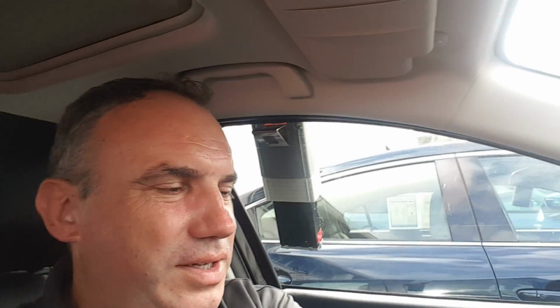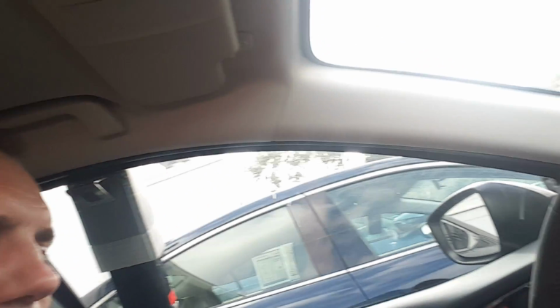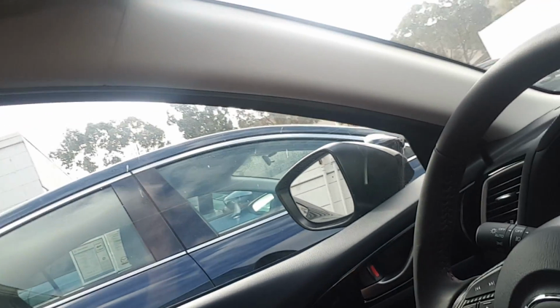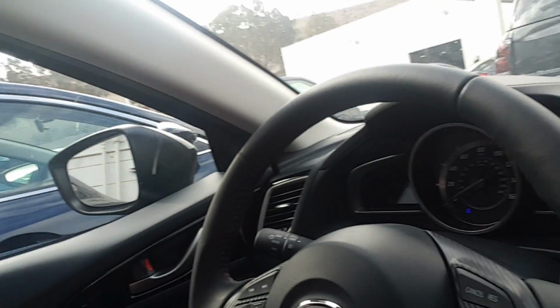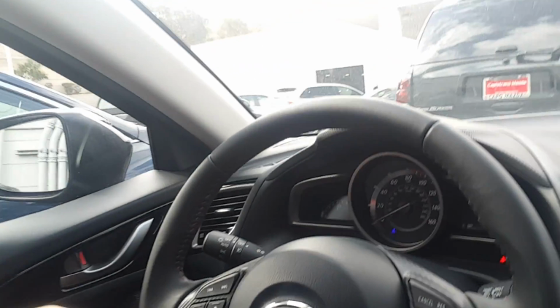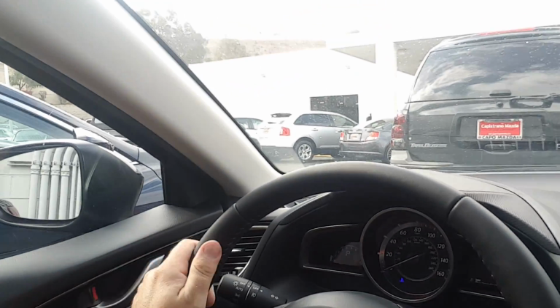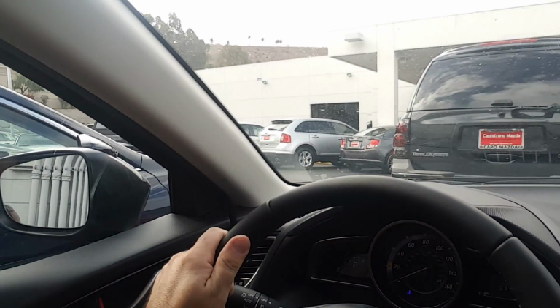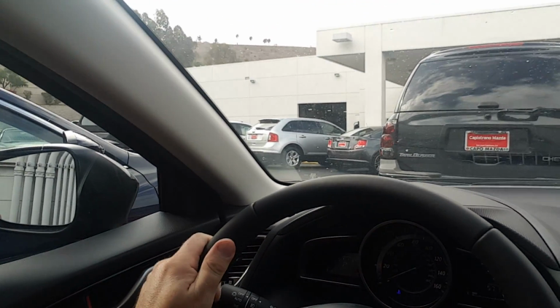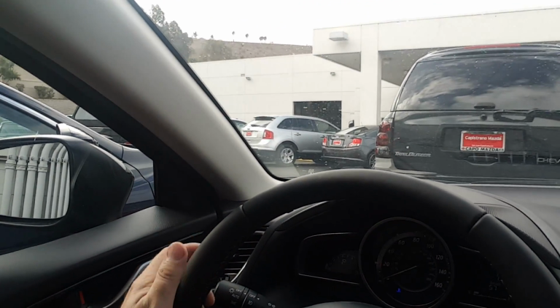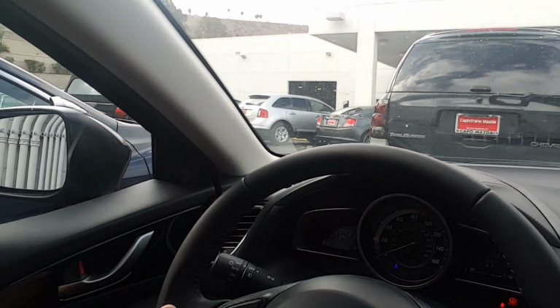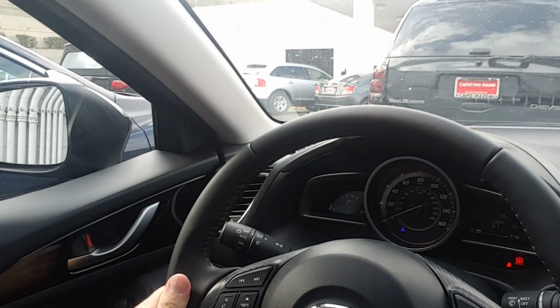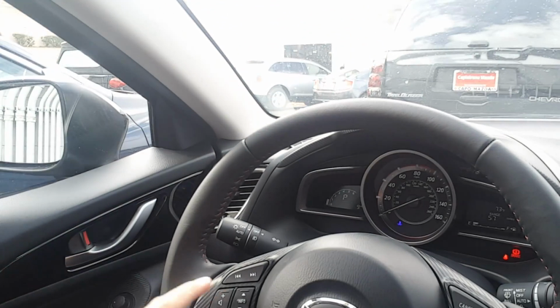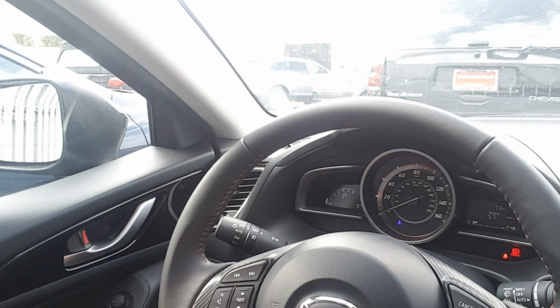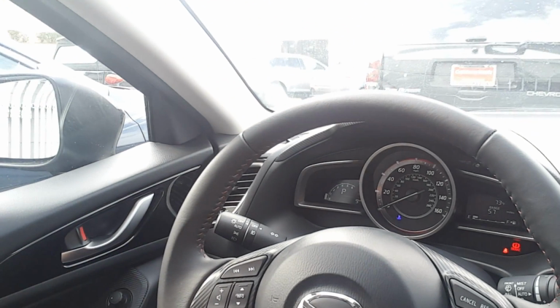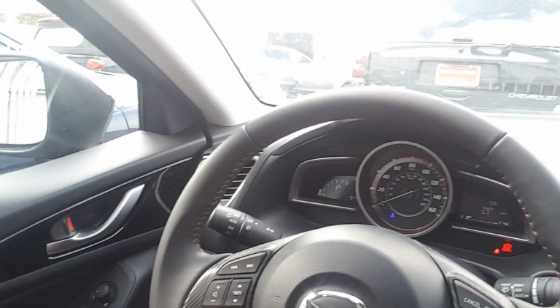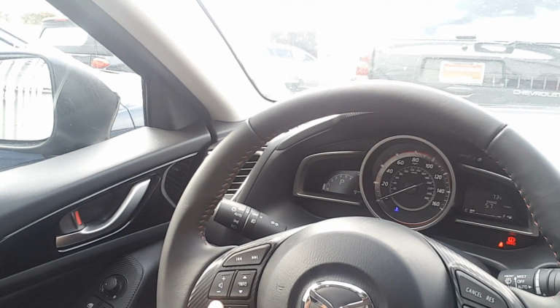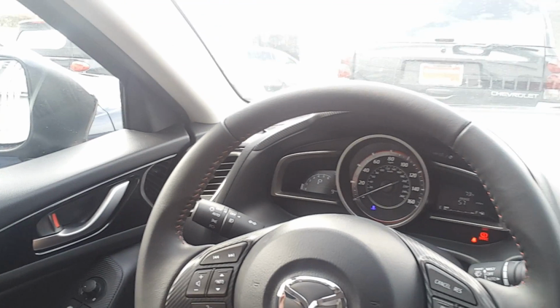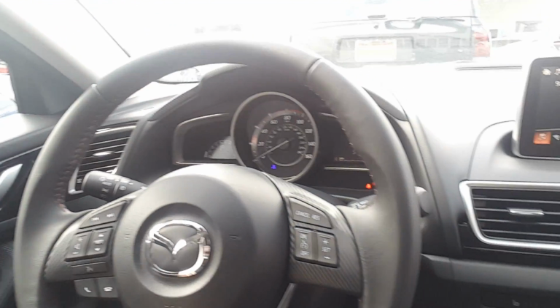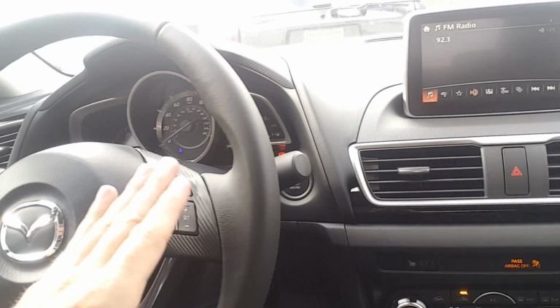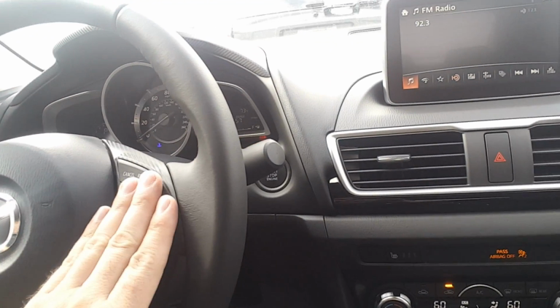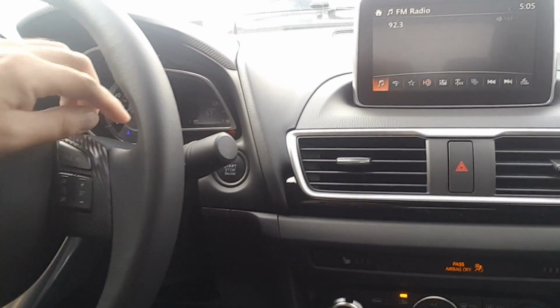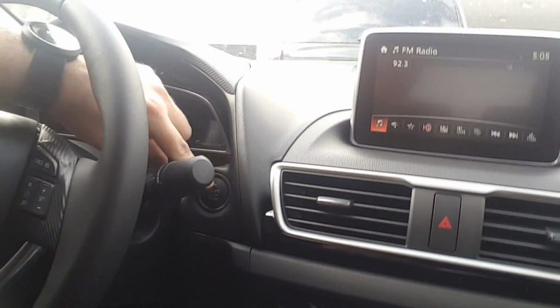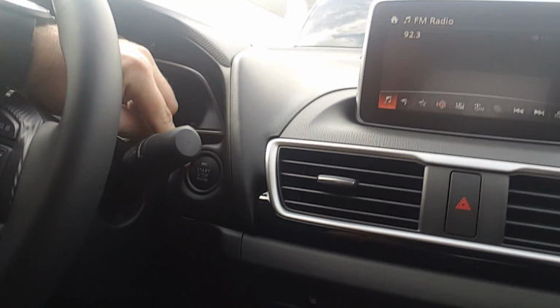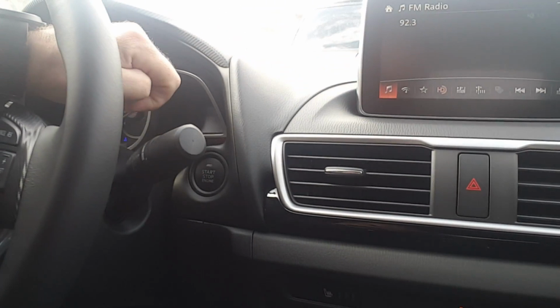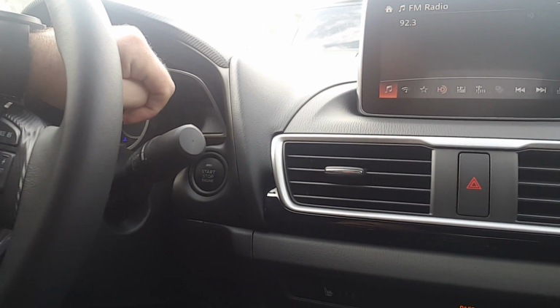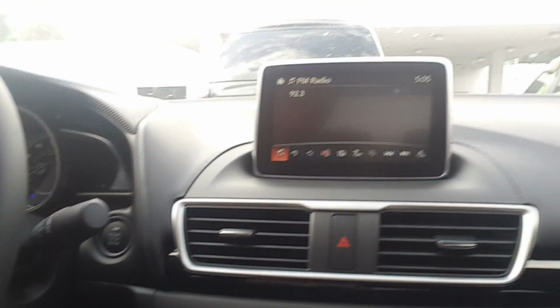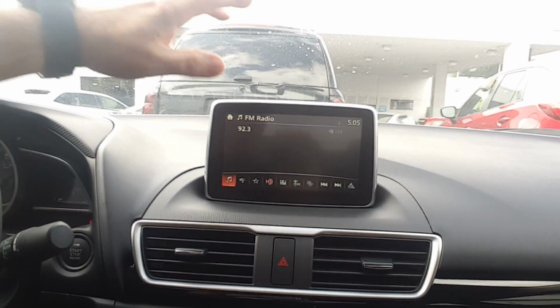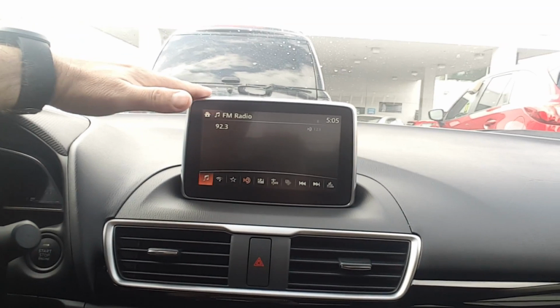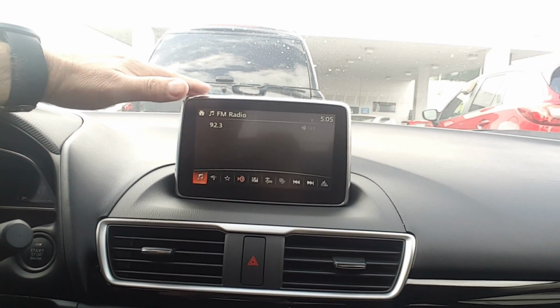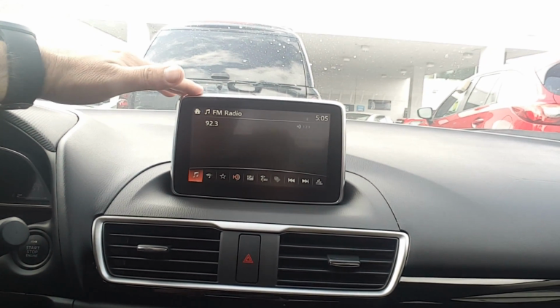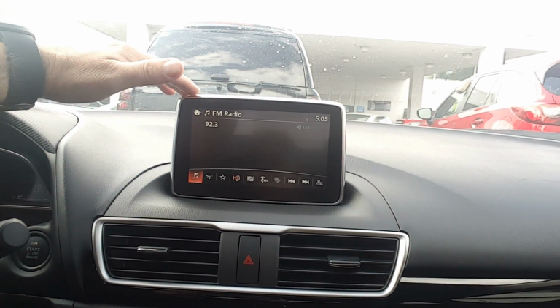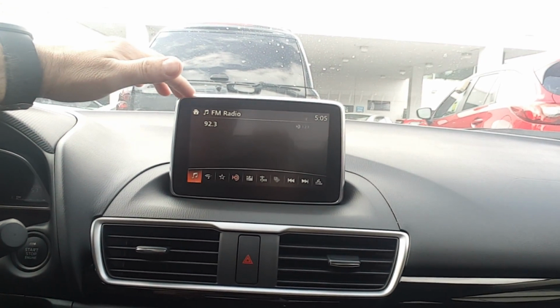Let's start from the interior. On the leather-wrapped steering wheel you have all controls for Bluetooth, radio, and voice control. Cross control, start-stop engine button, and a 7-inch touchscreen with backup camera and navigation.